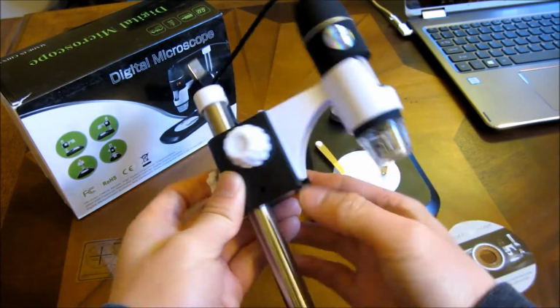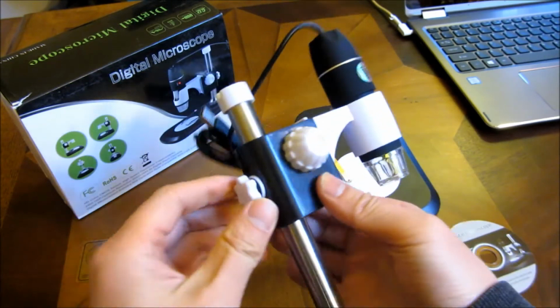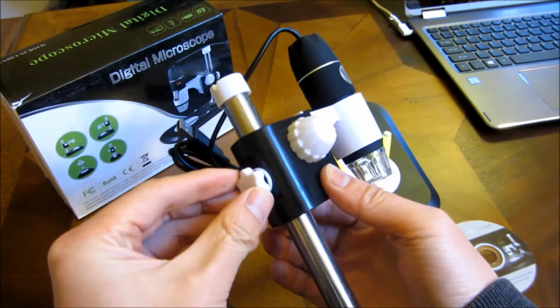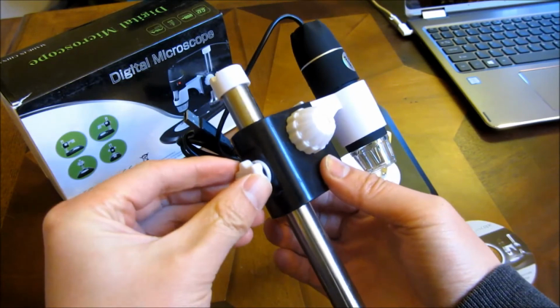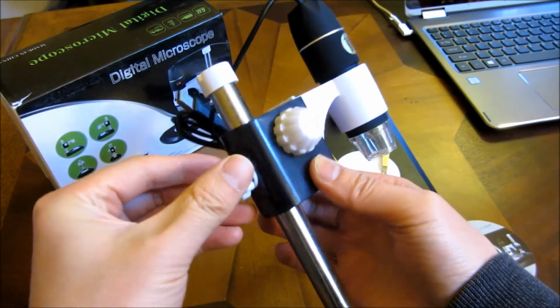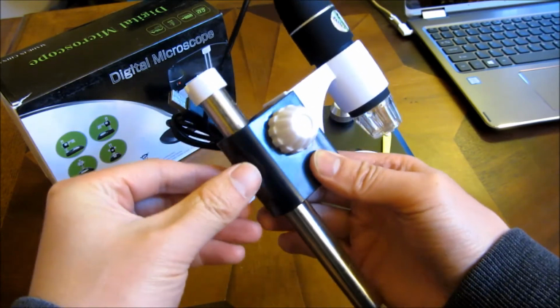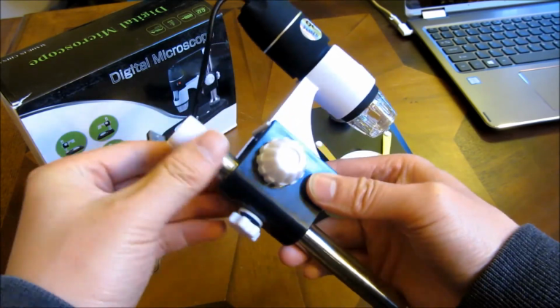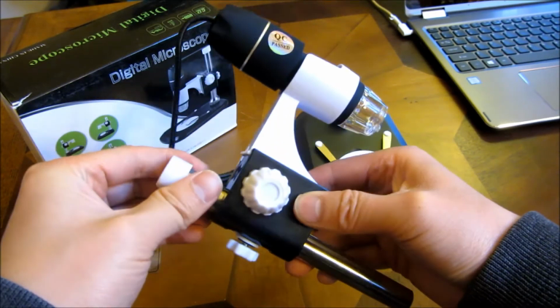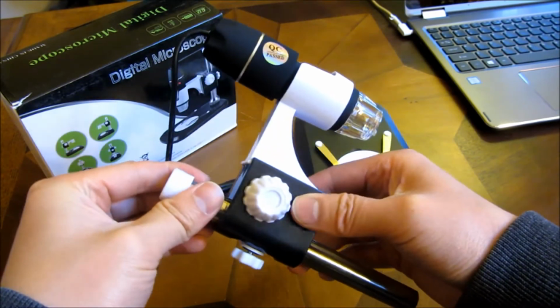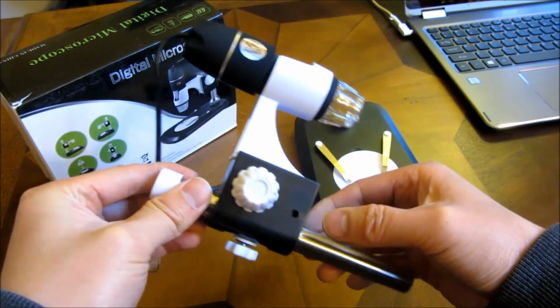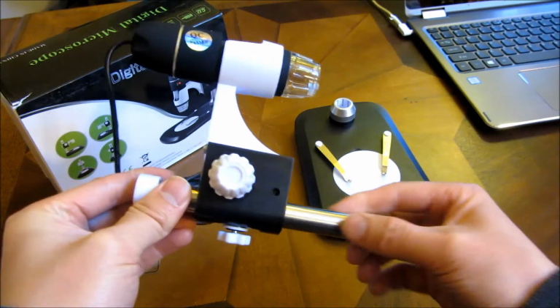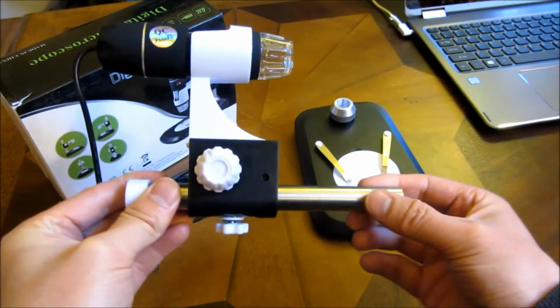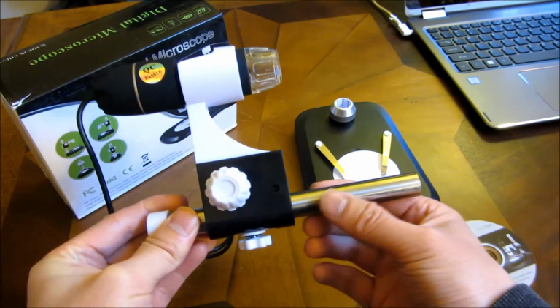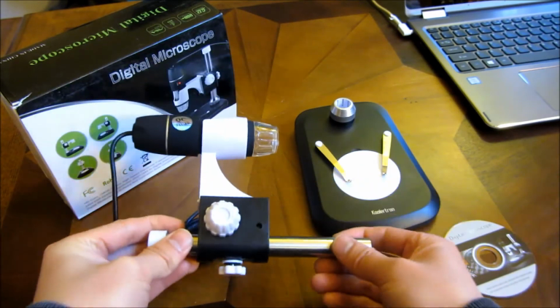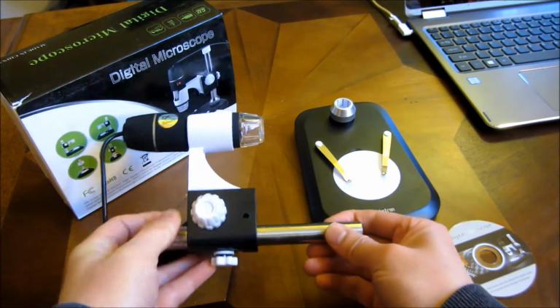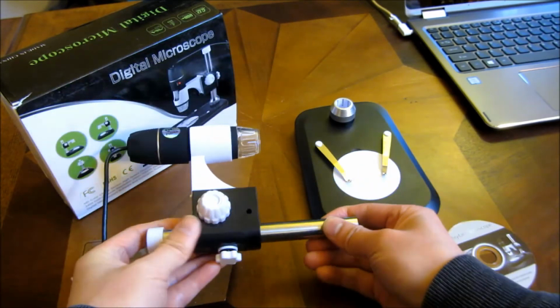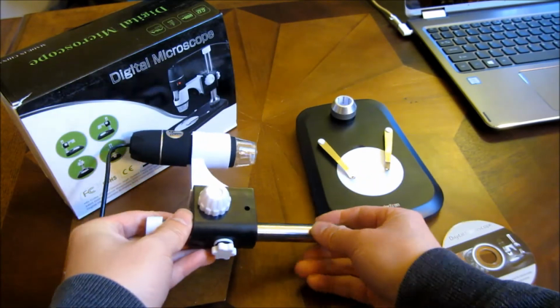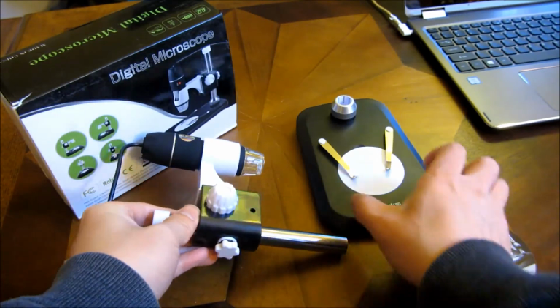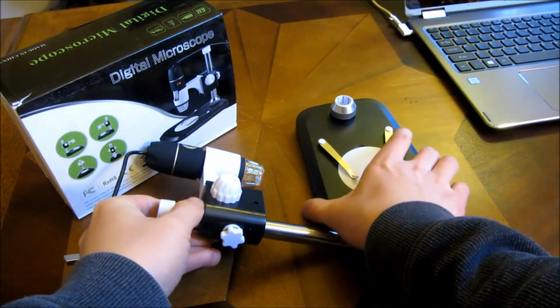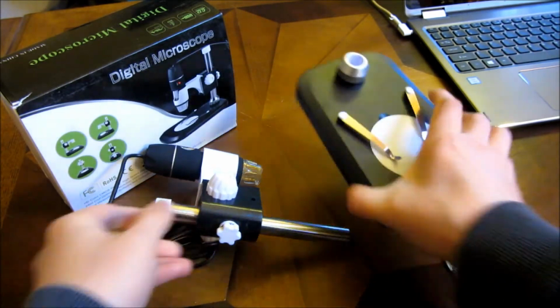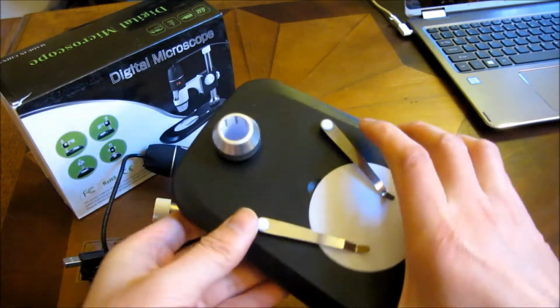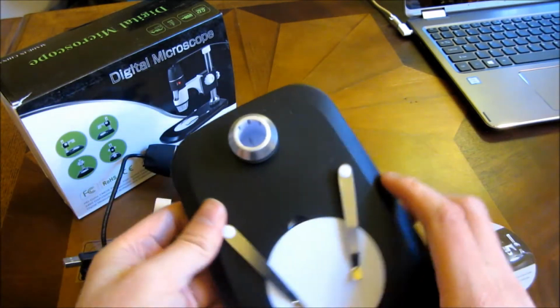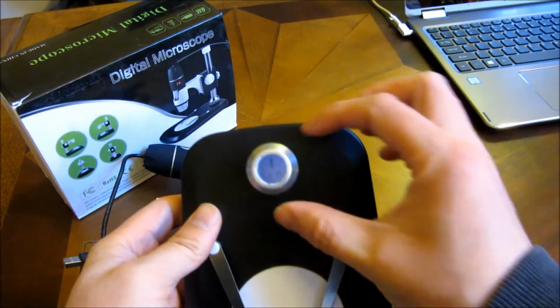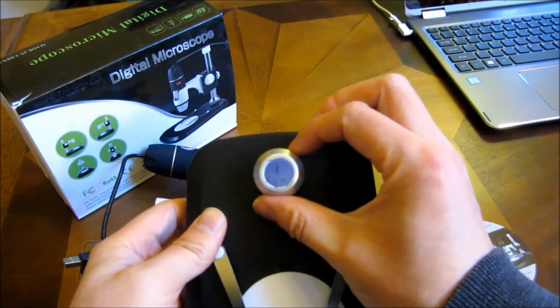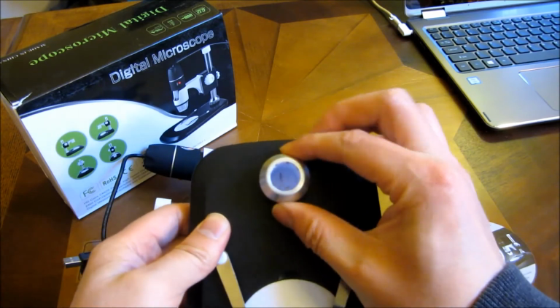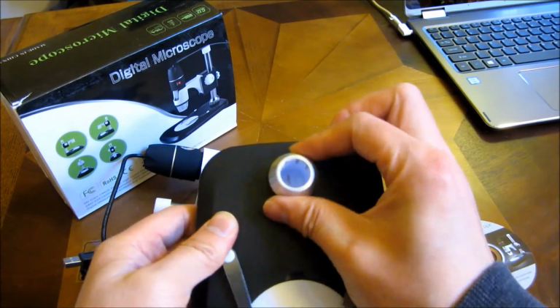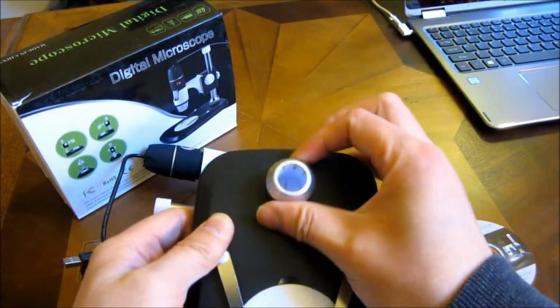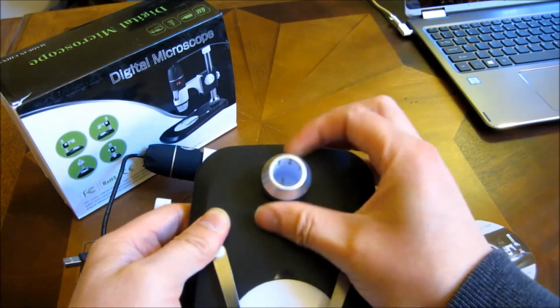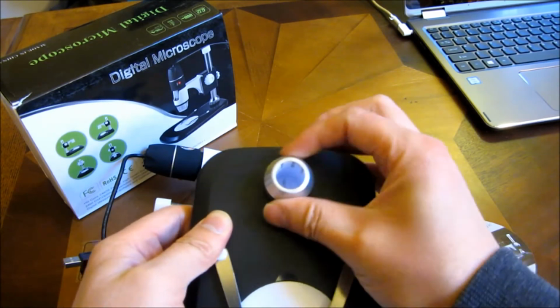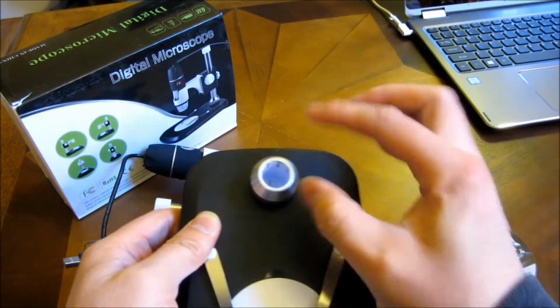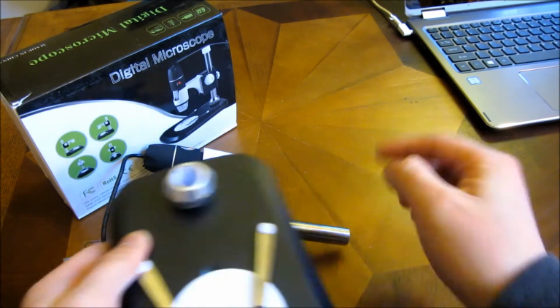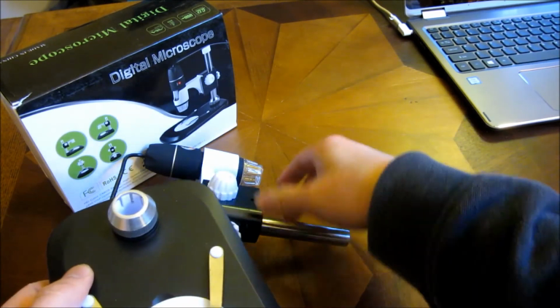As well as this knob, which directly allows you to move this camera base up and down throughout this tube. Now to attach to the base, you simply turn this loose — I'm going to turn the base loose here.